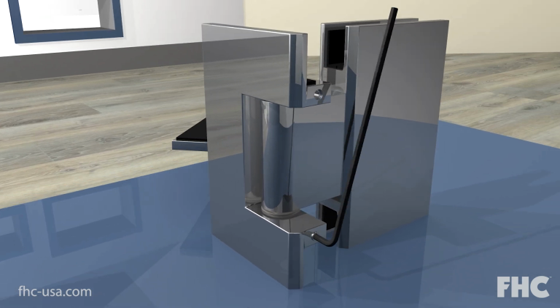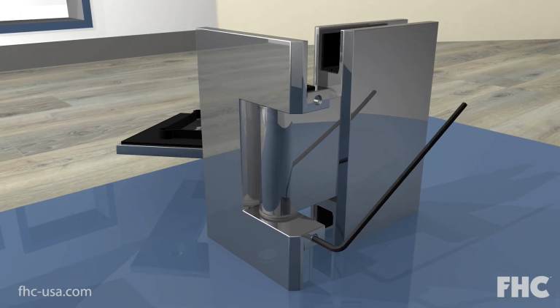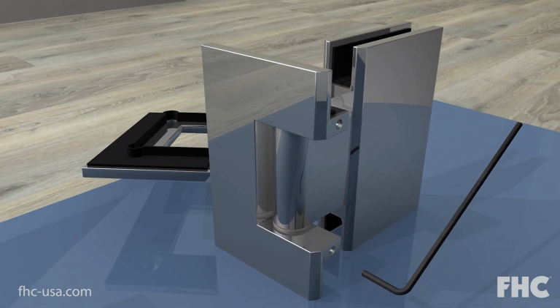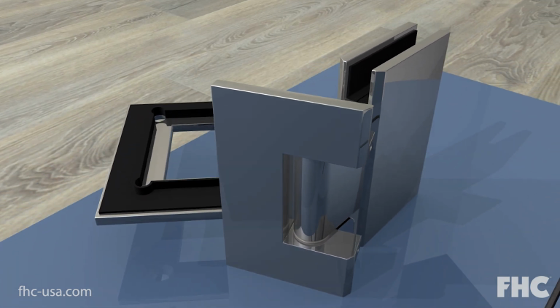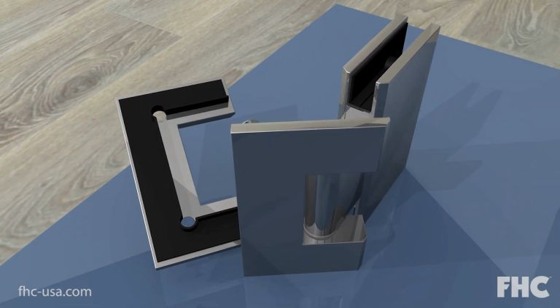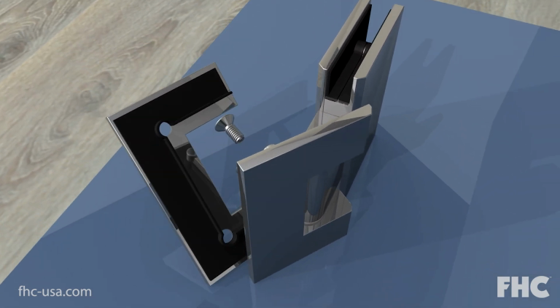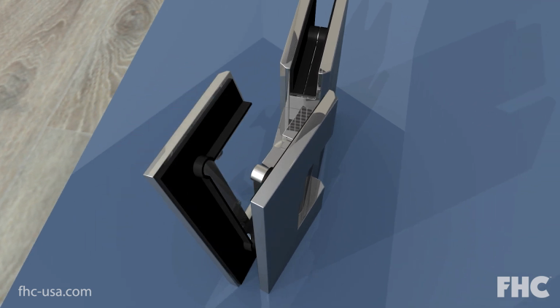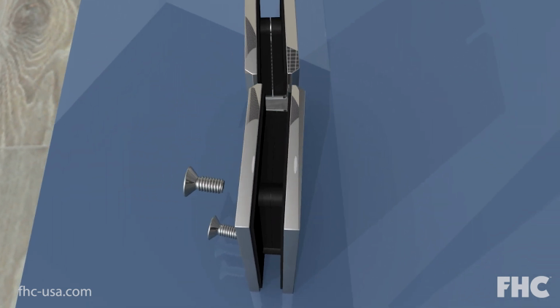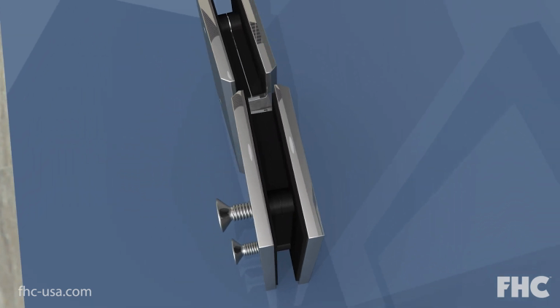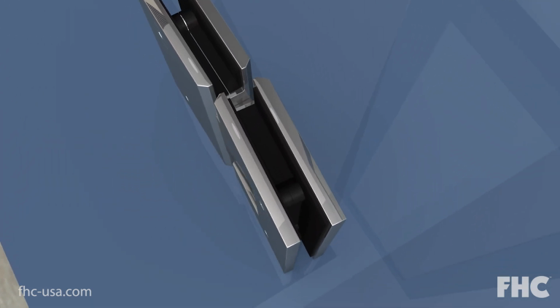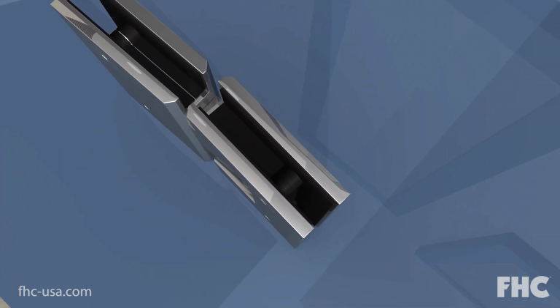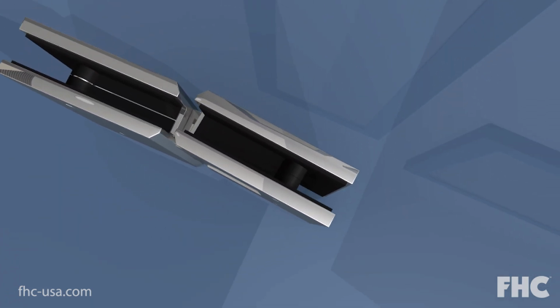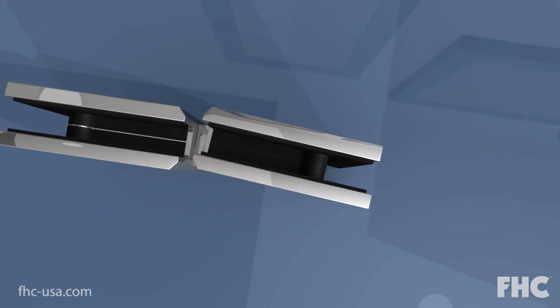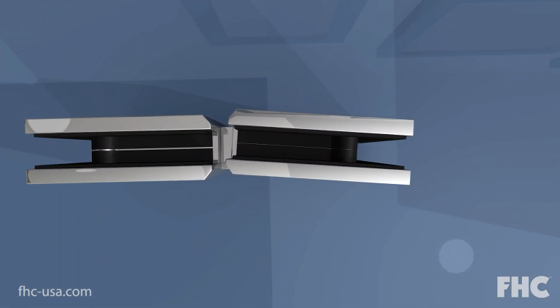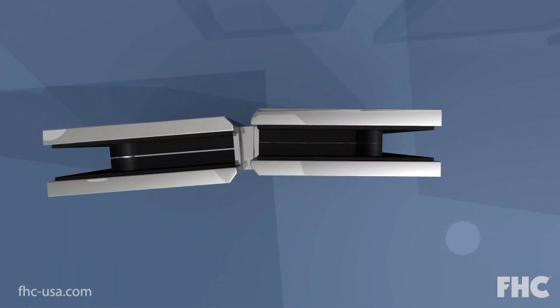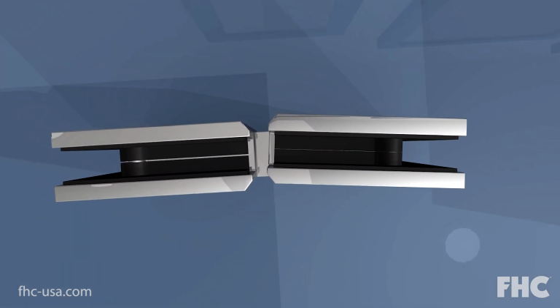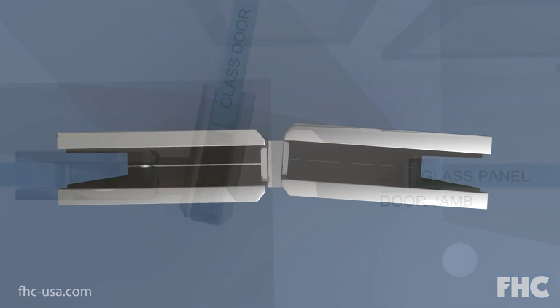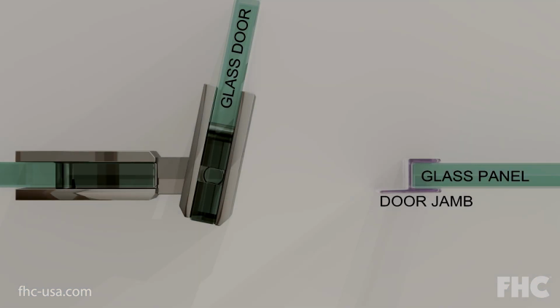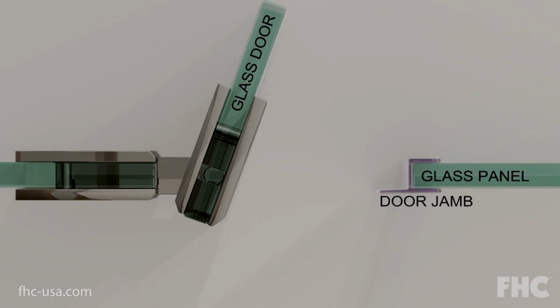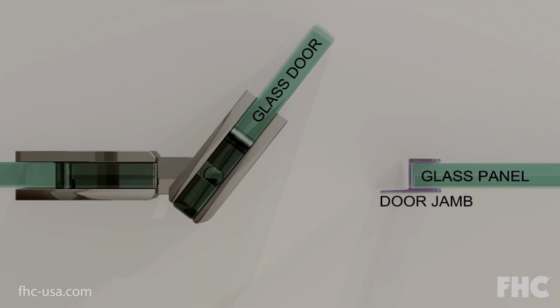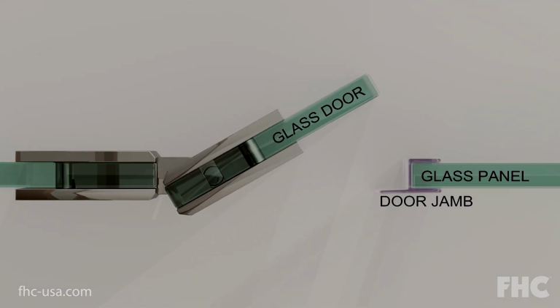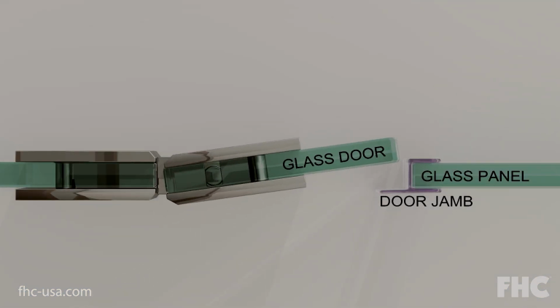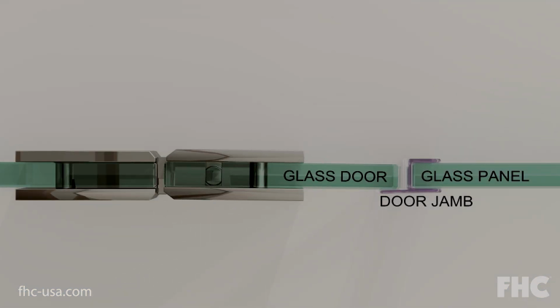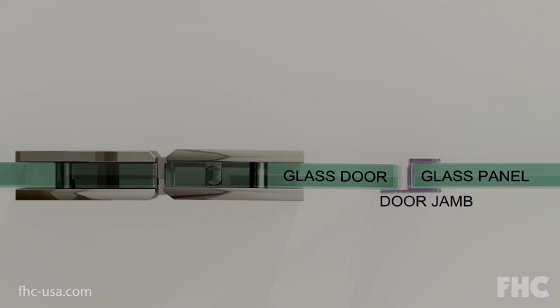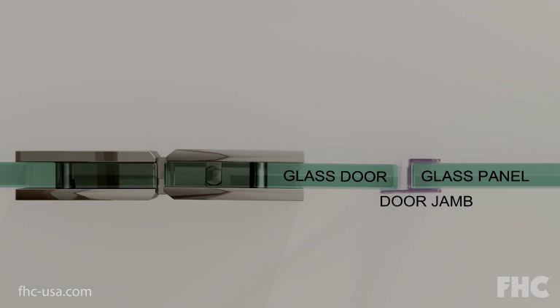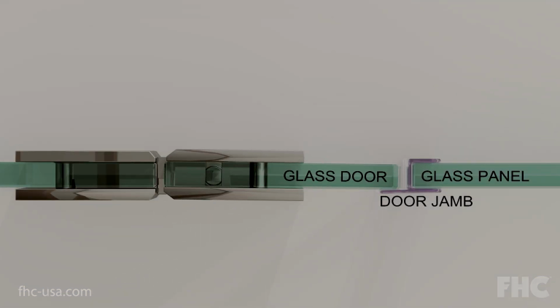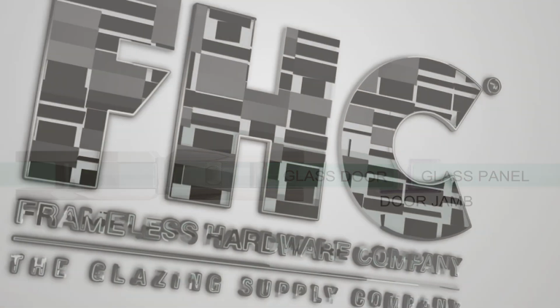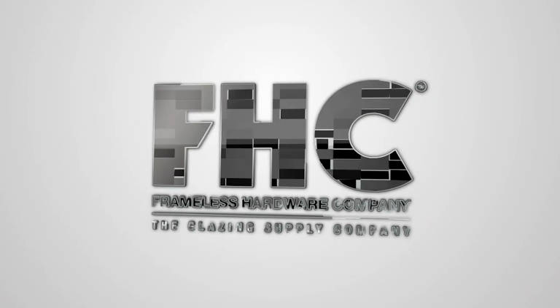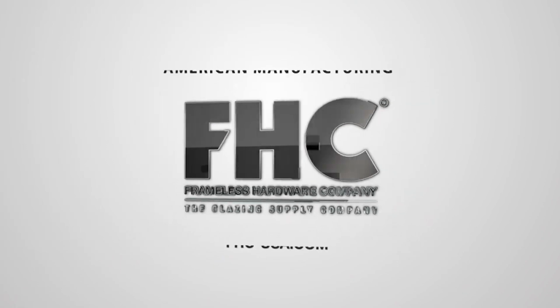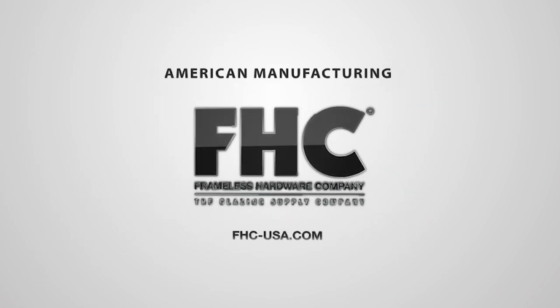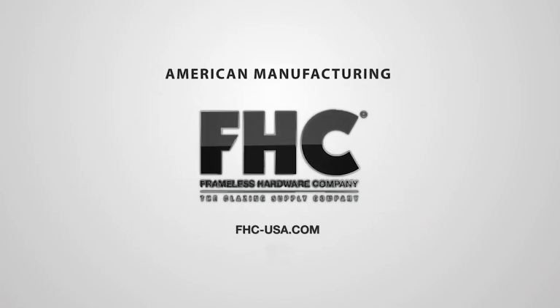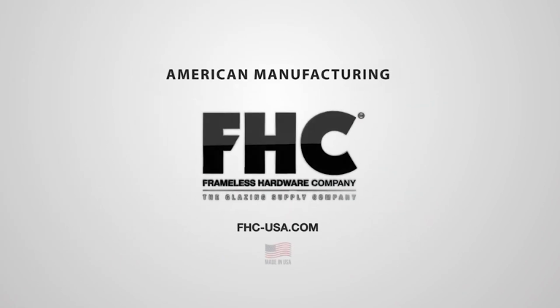Now open the hinge back to its original position and reattach the inside cover plate. Now the hinge is set at 5 degrees inward, allowing for a tight seal against the strike jamb. FHC Frameless Hardware Company.